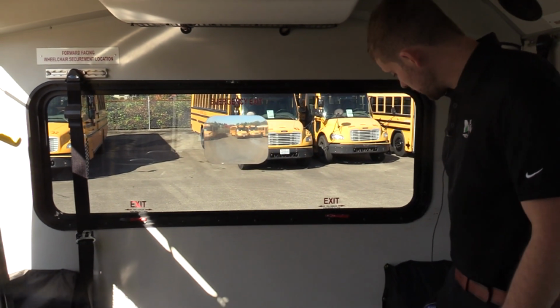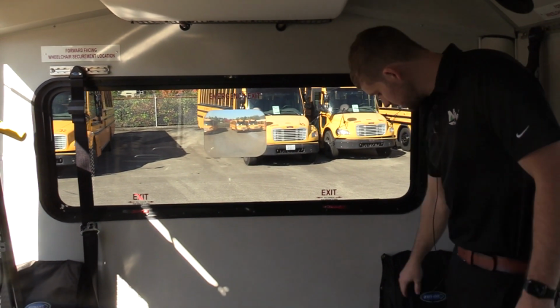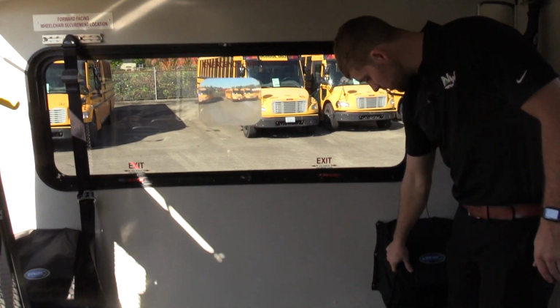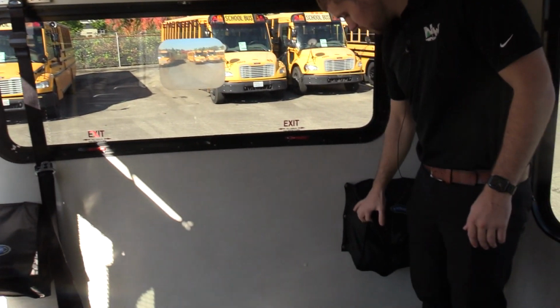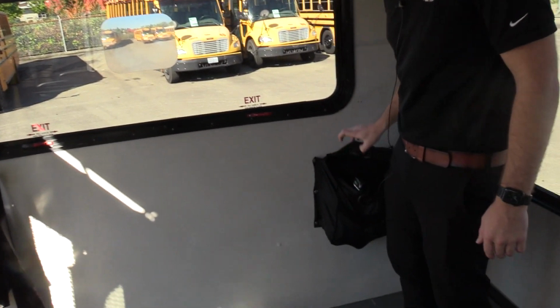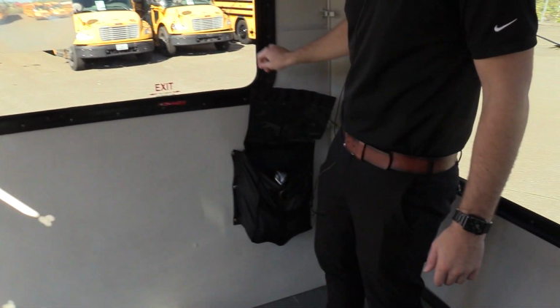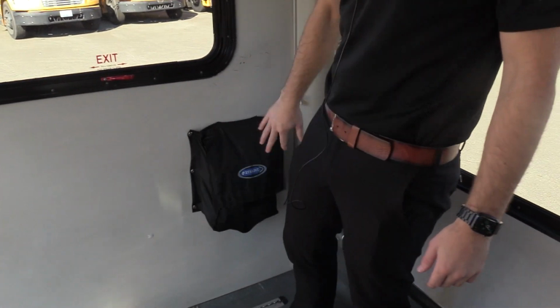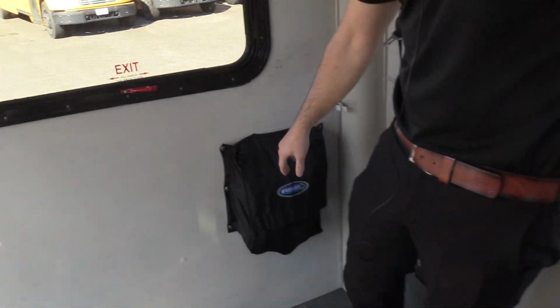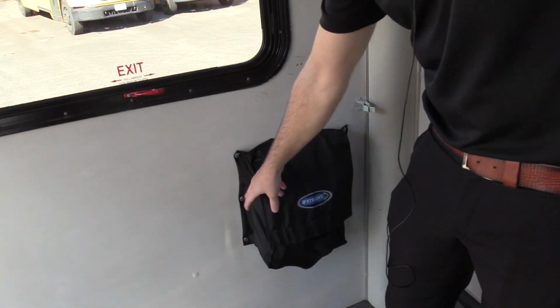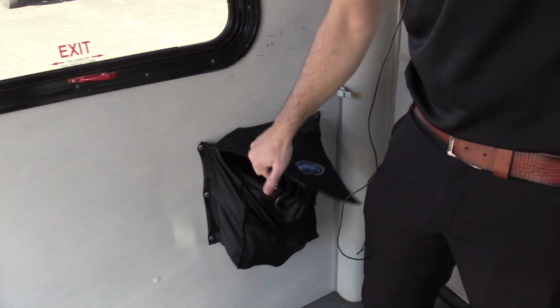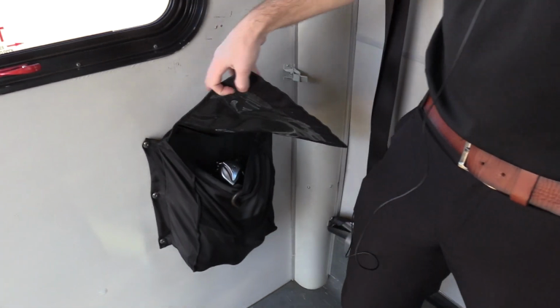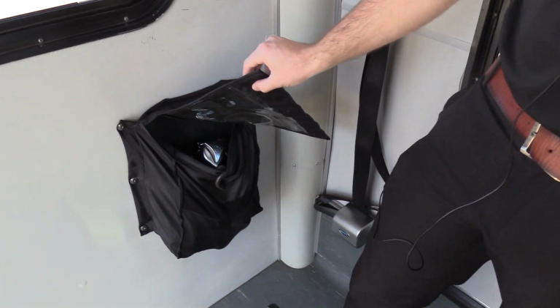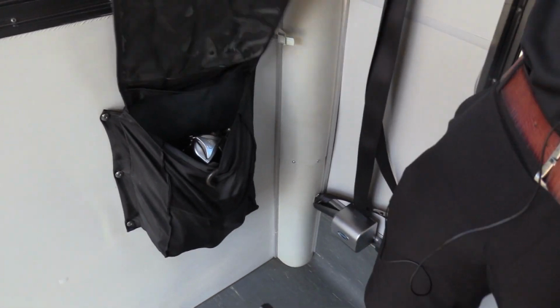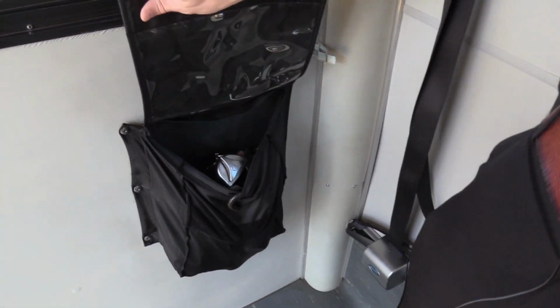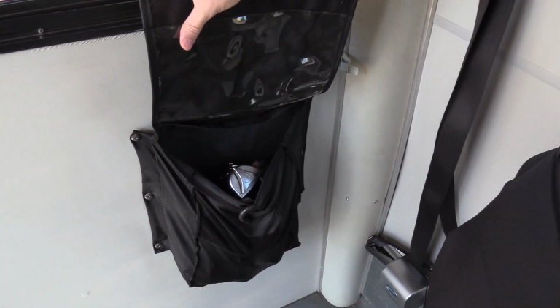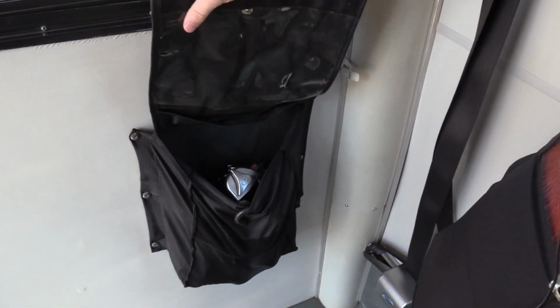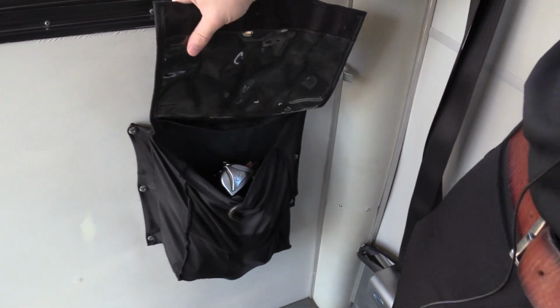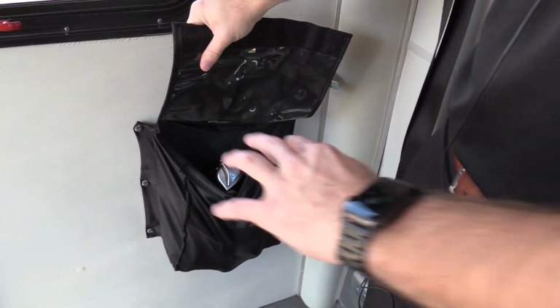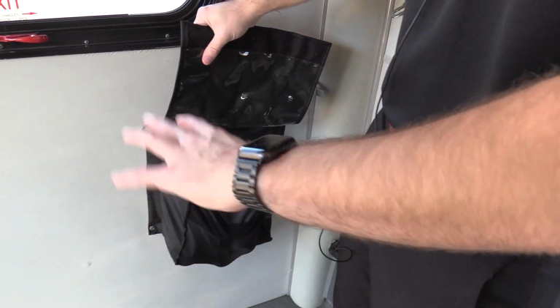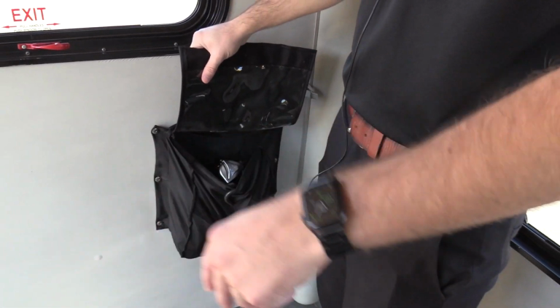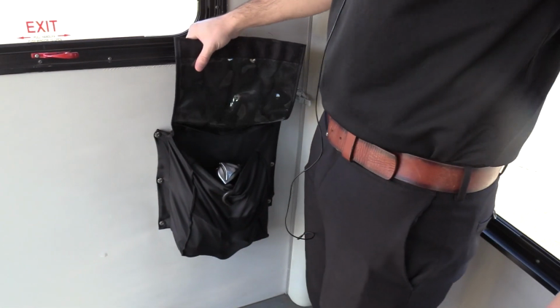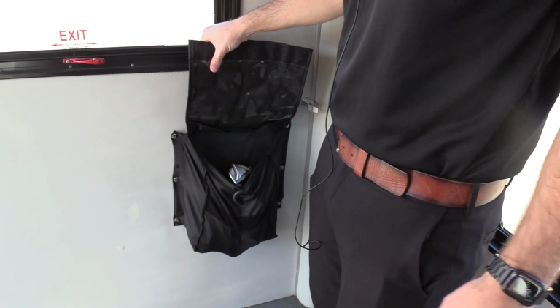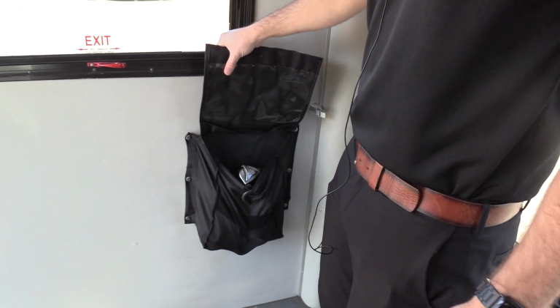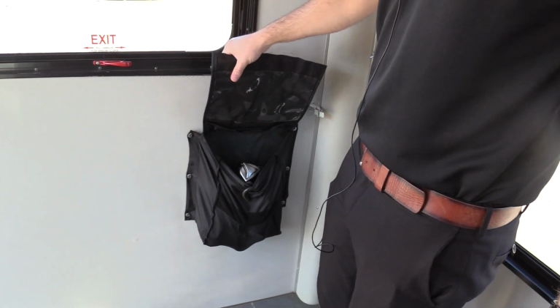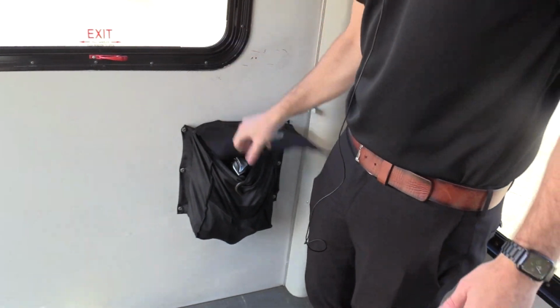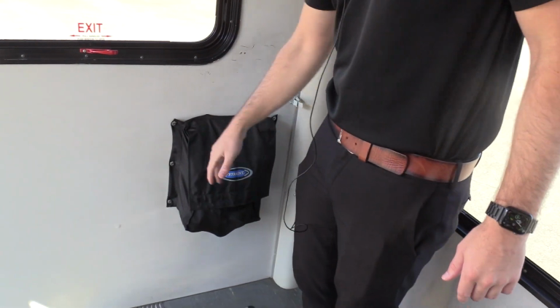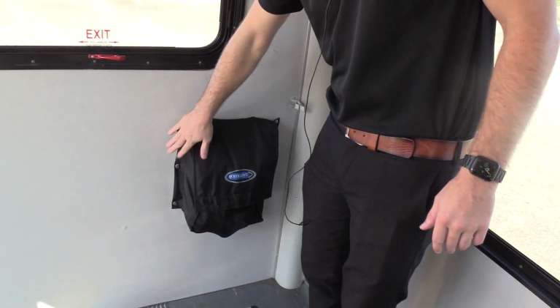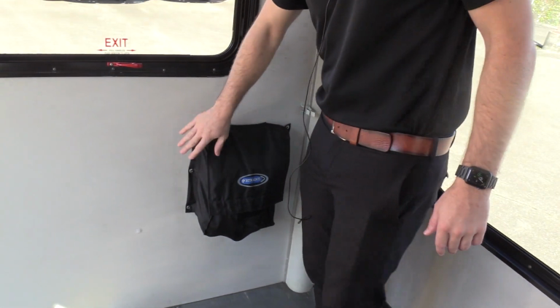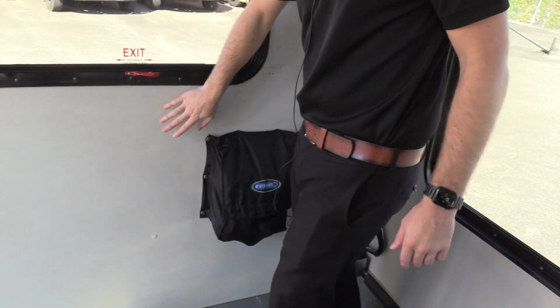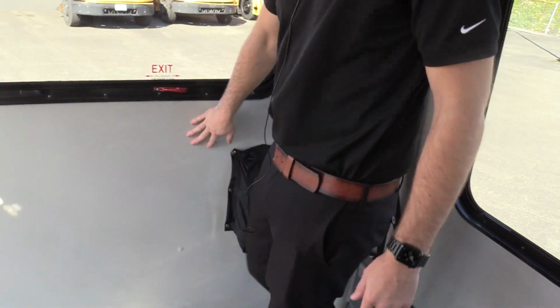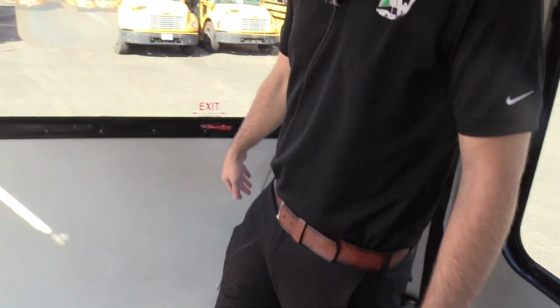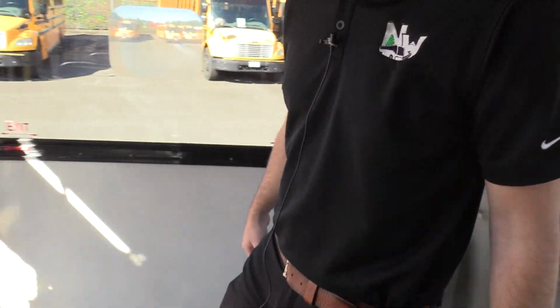In here we do have a Q-Straint storage bag — believe it or not, also not standard. So it is nice to have those instead of them just floating around or in some boxes. They have nice bags mounted to the back wall.